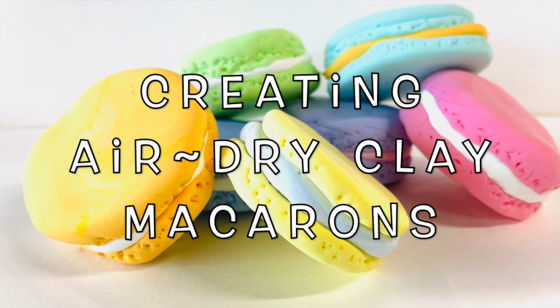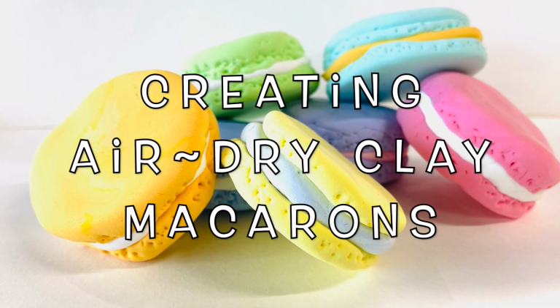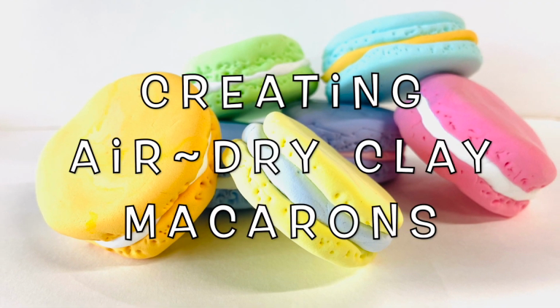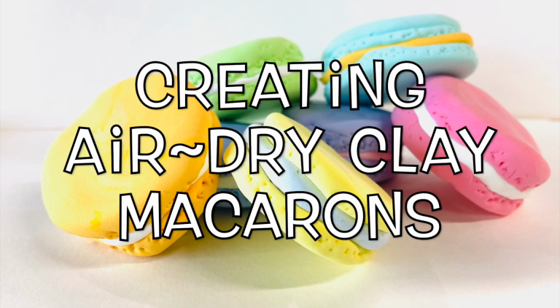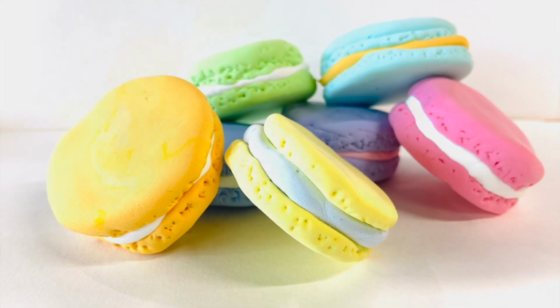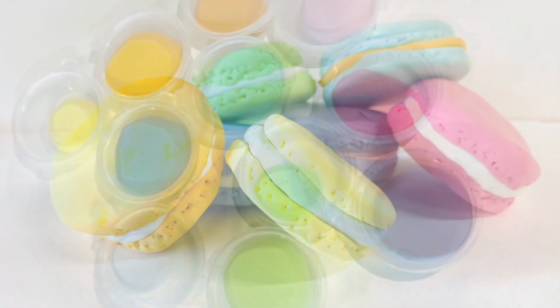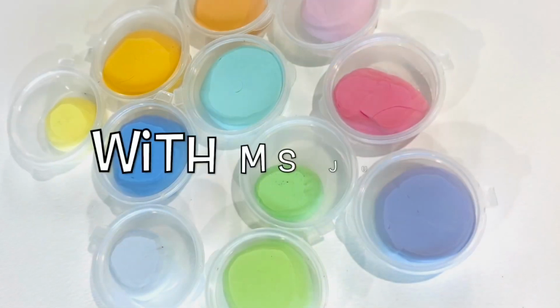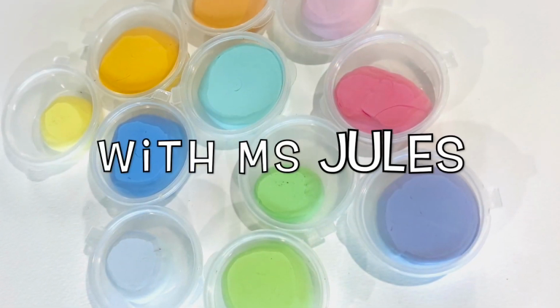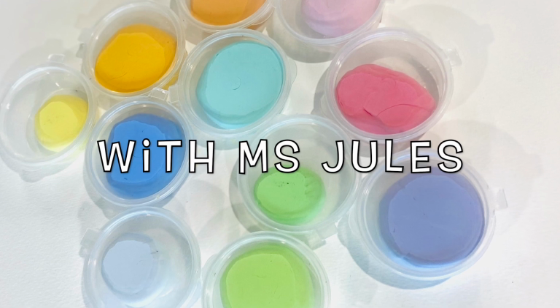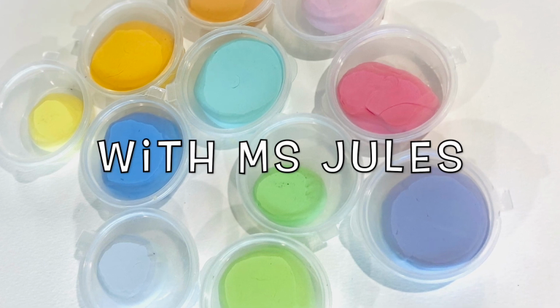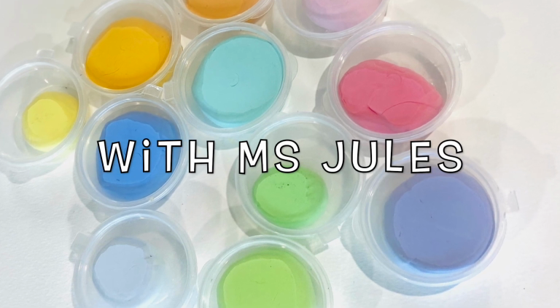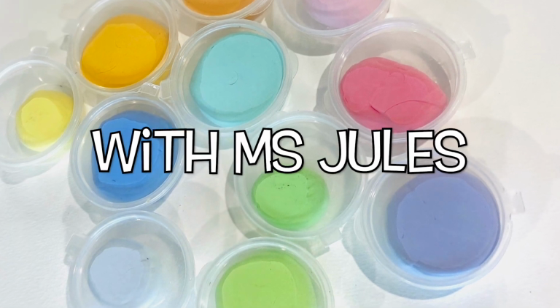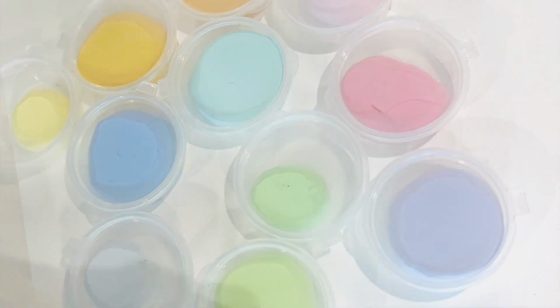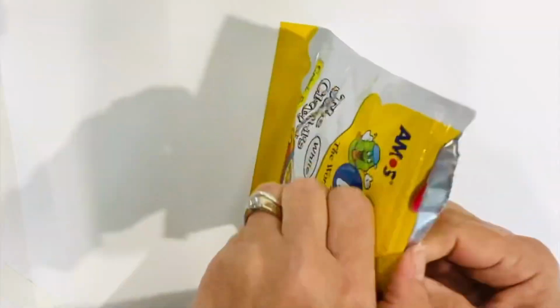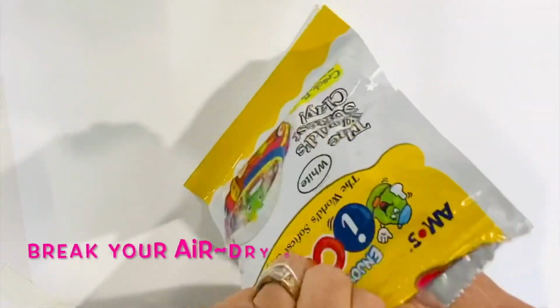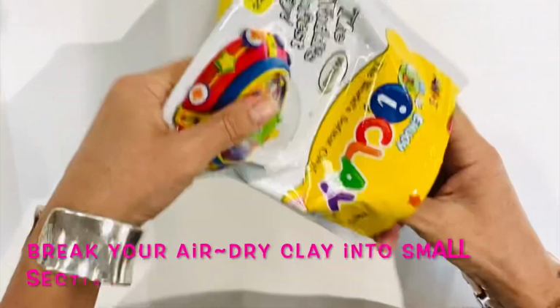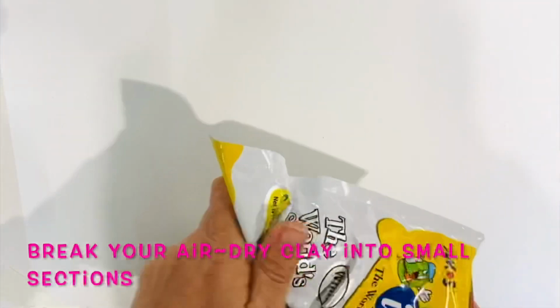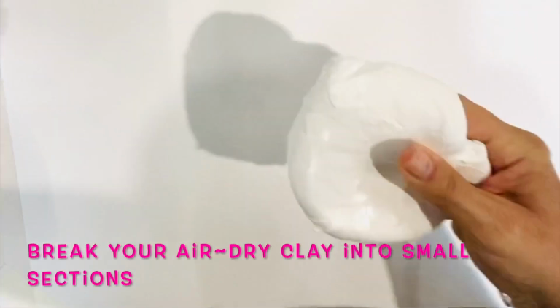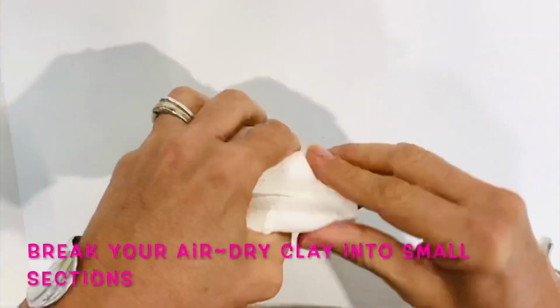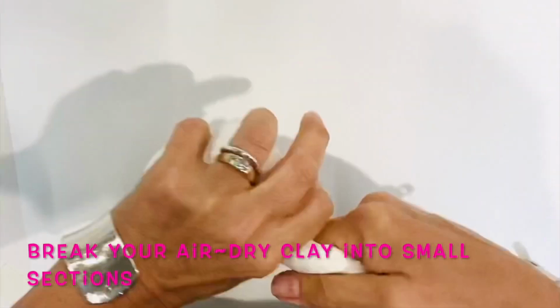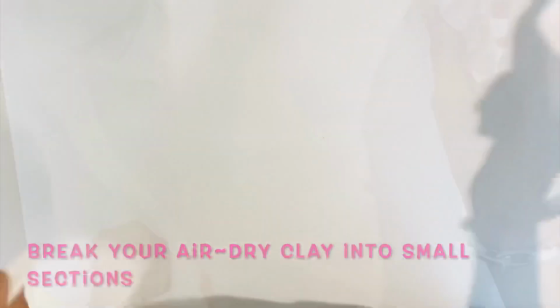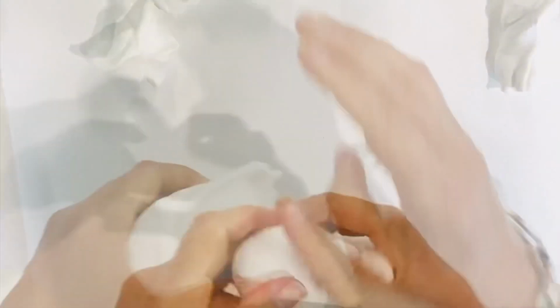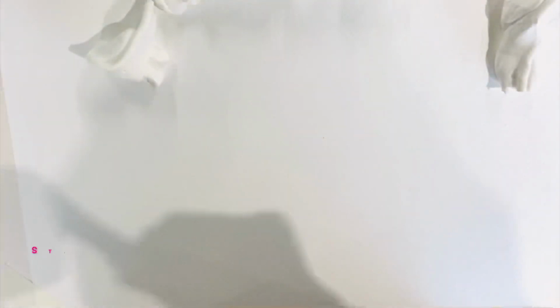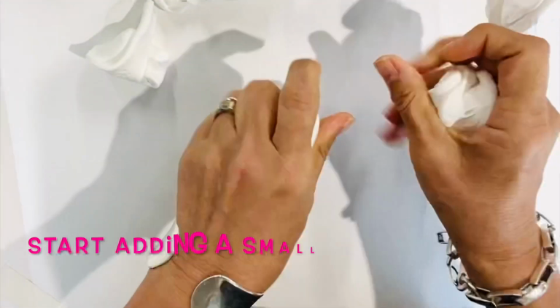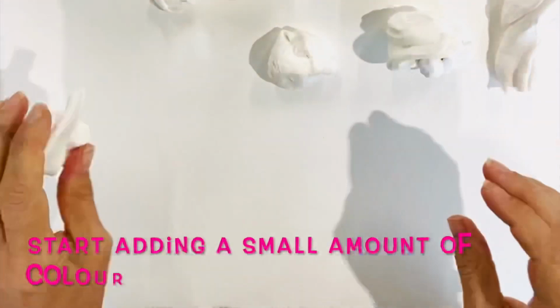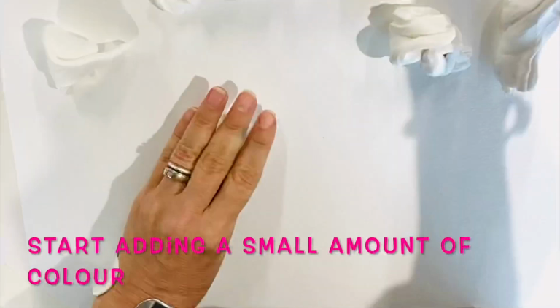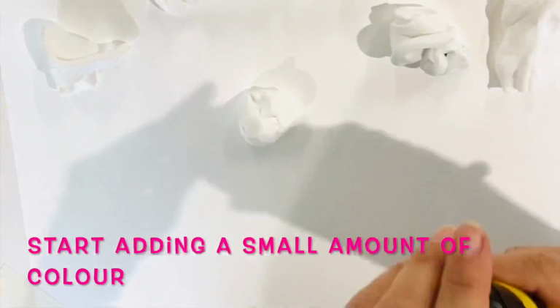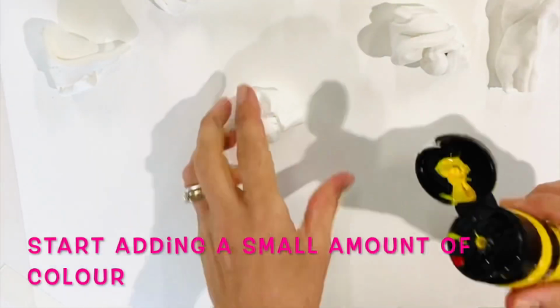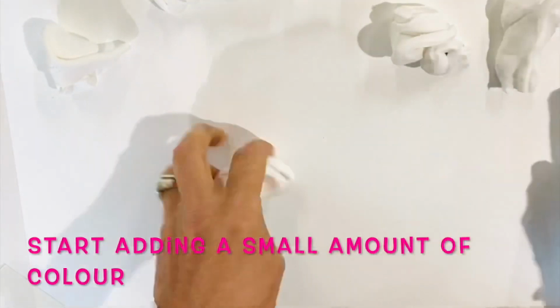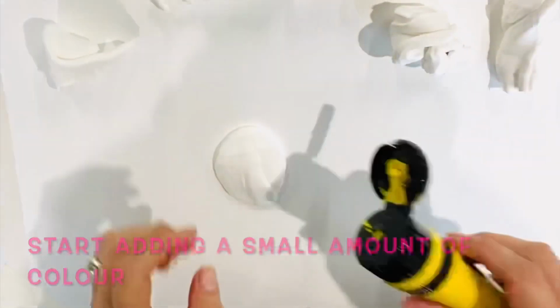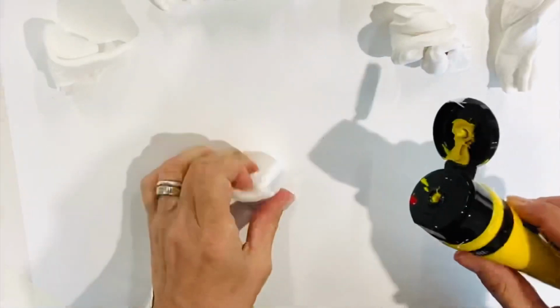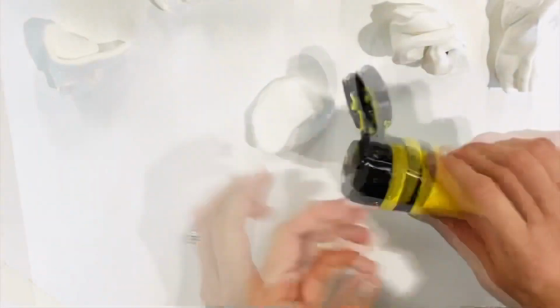Welcome to creating air-dry clay macarons, or macaroons depending on where you are from. First, I divide a packet of air-dry clay into smaller sections — I believe there were six or seven smaller sections in that one packet.